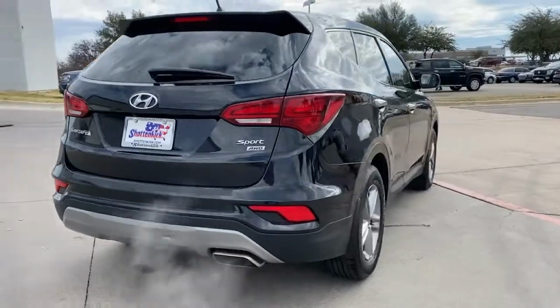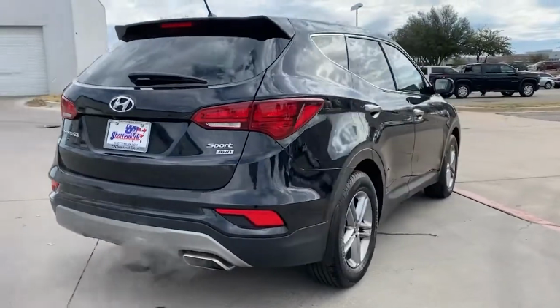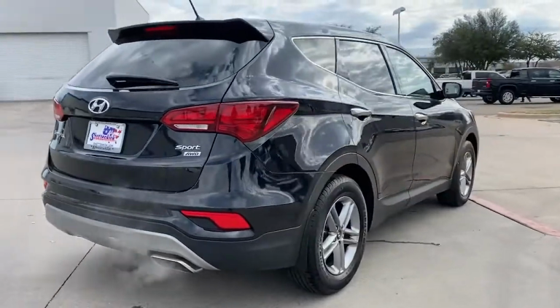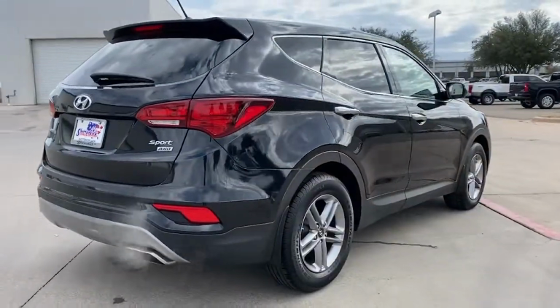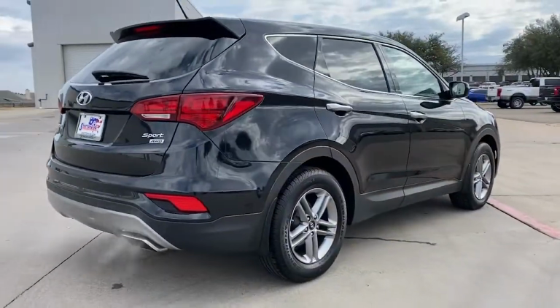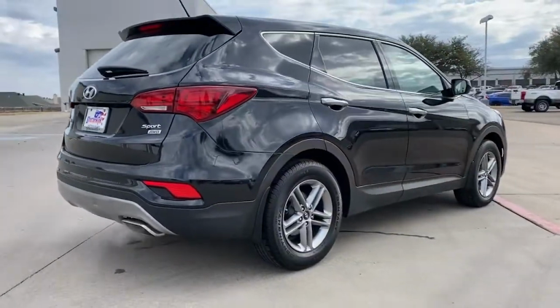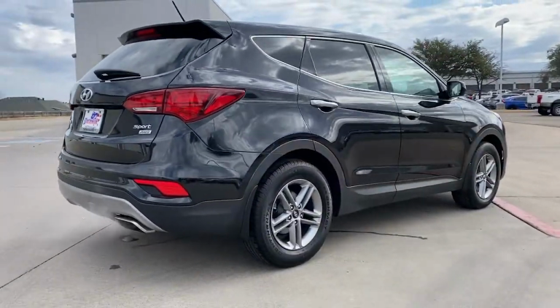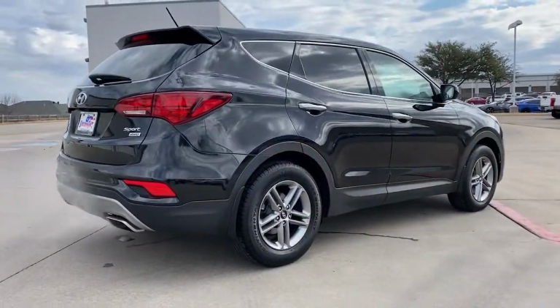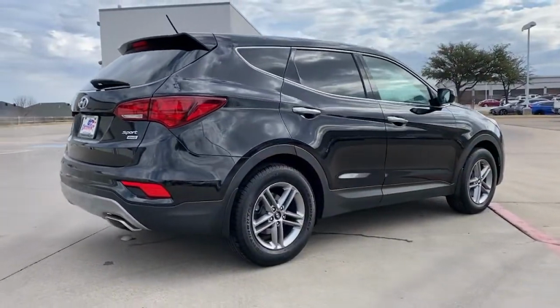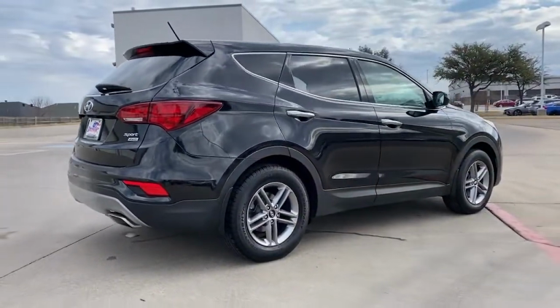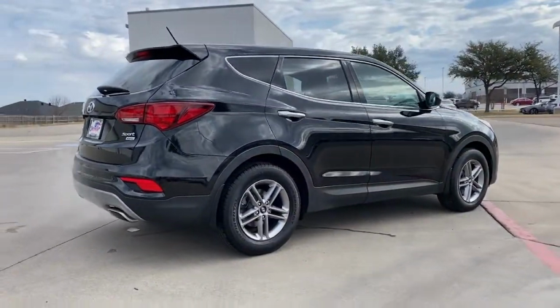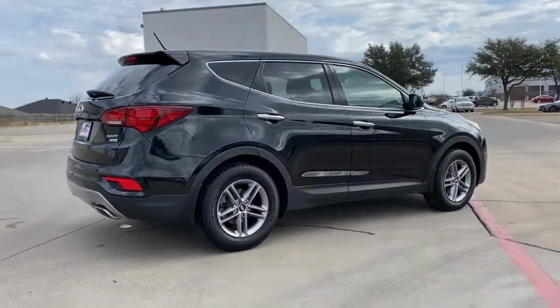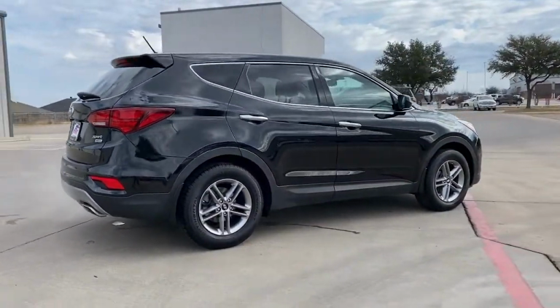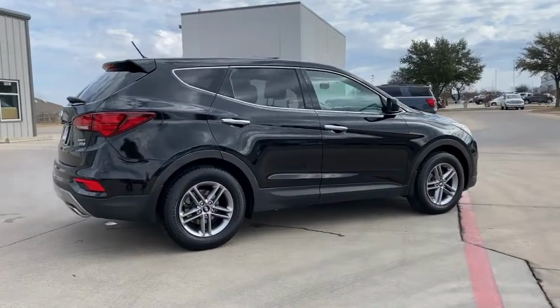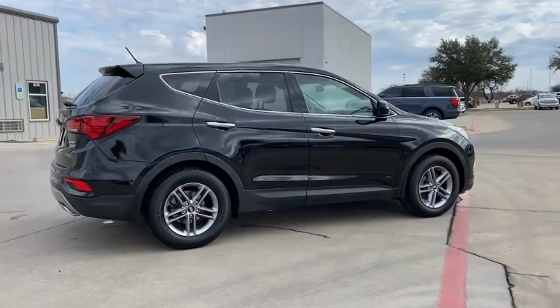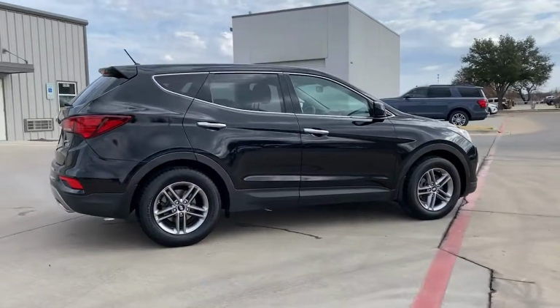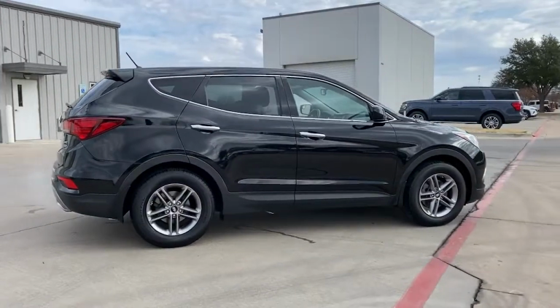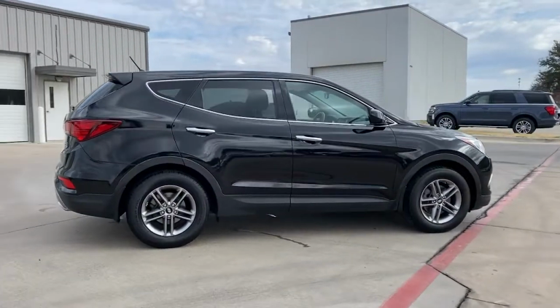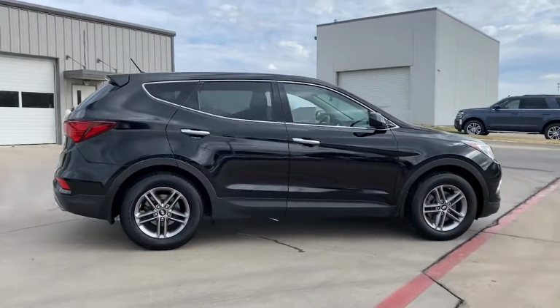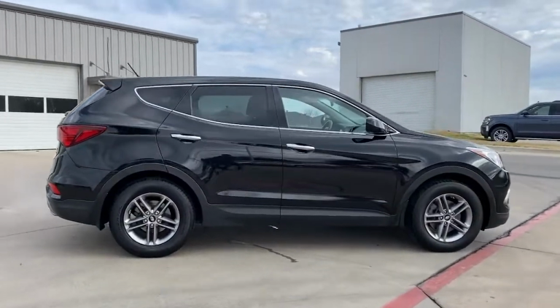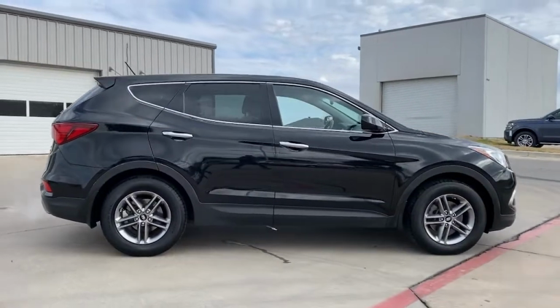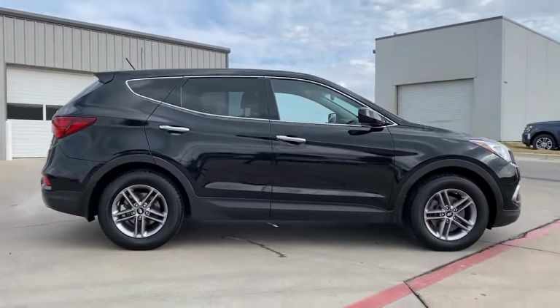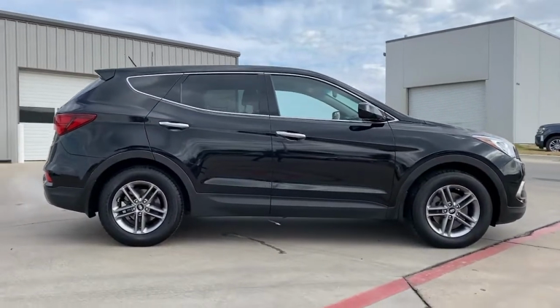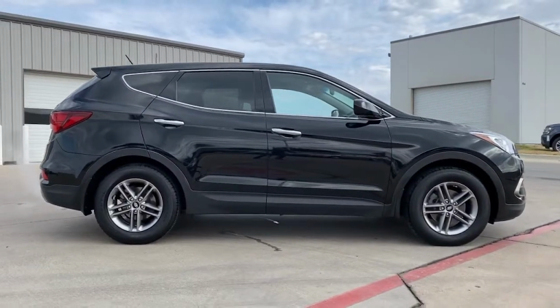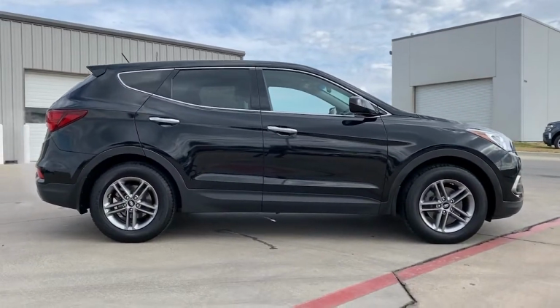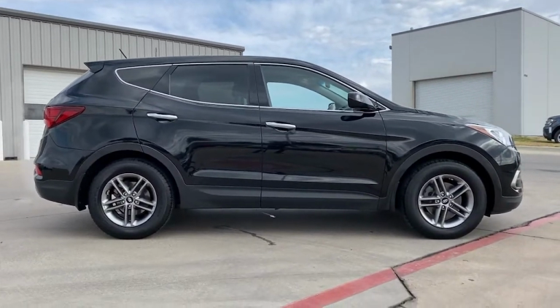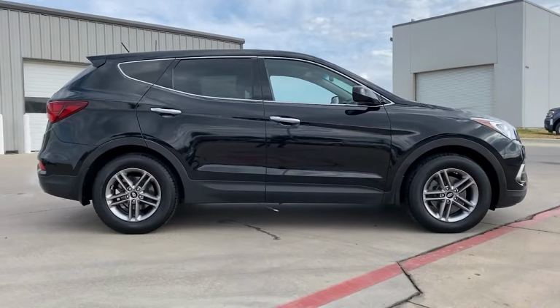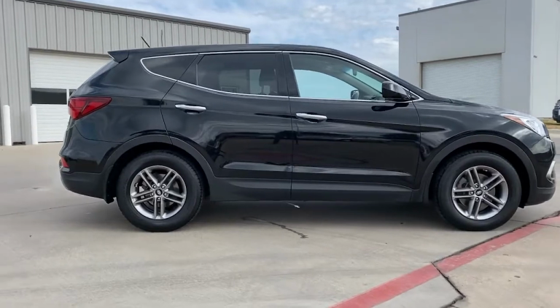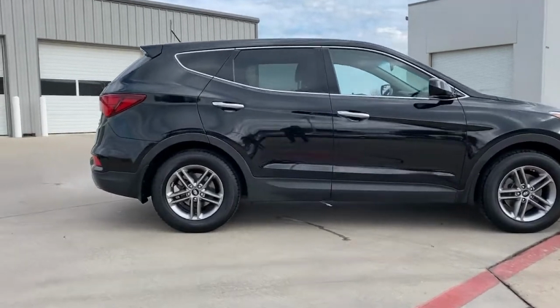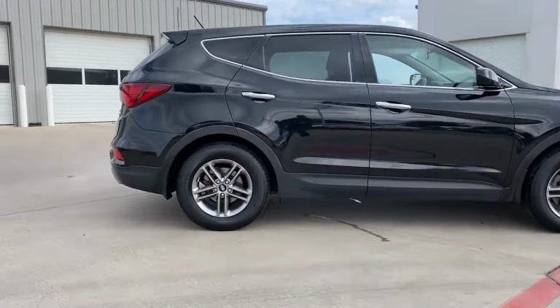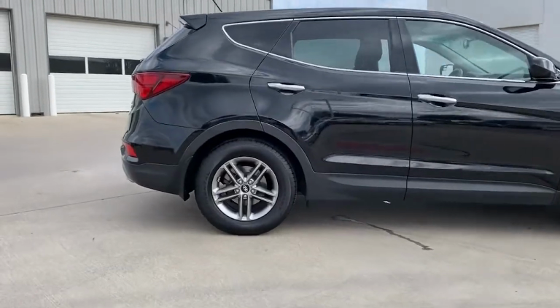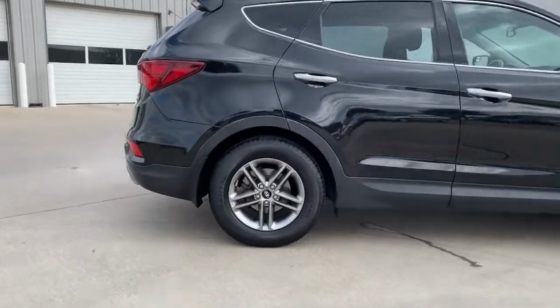These are just some of the great options this vehicle comes with: keyless entry, electronic stability control, trip computer, bucket seats, power windows, four-wheel disc brakes, and power steering.